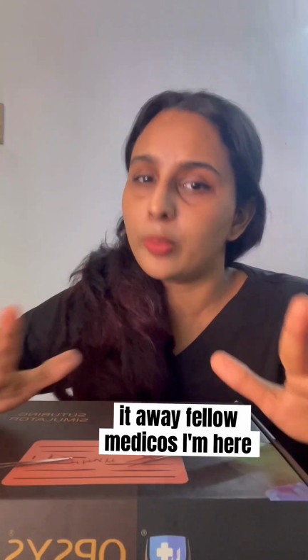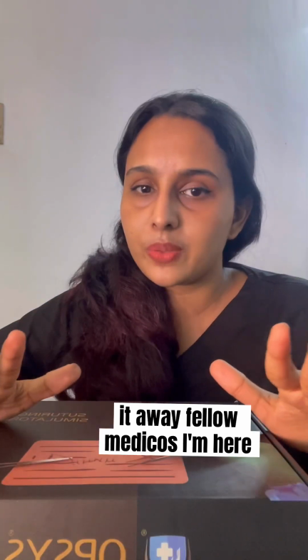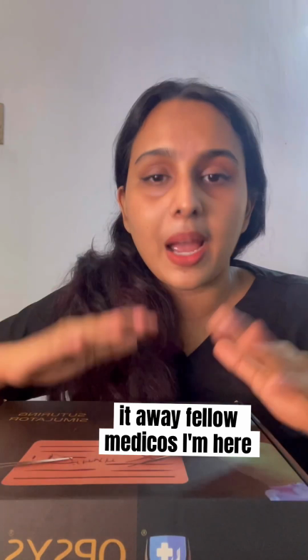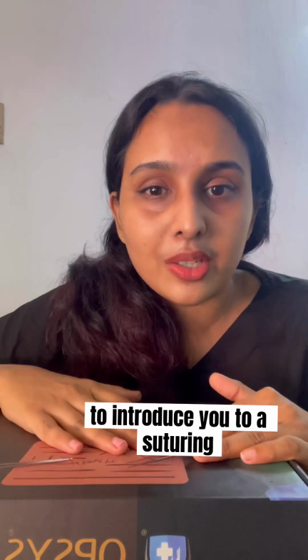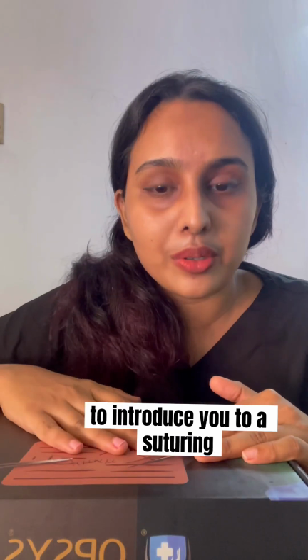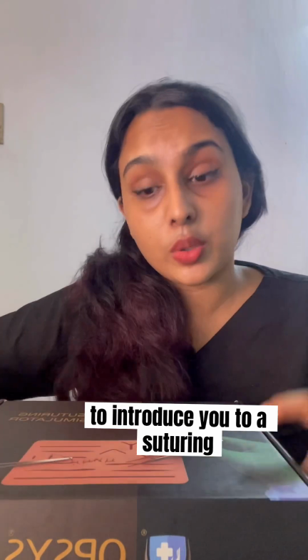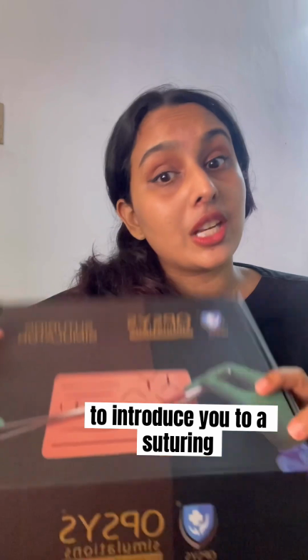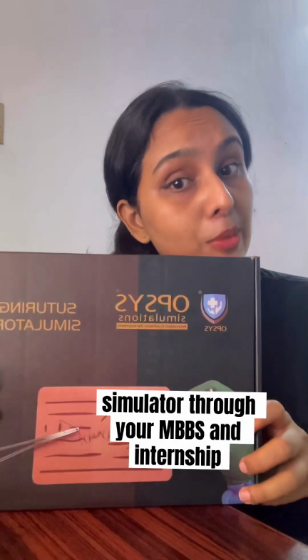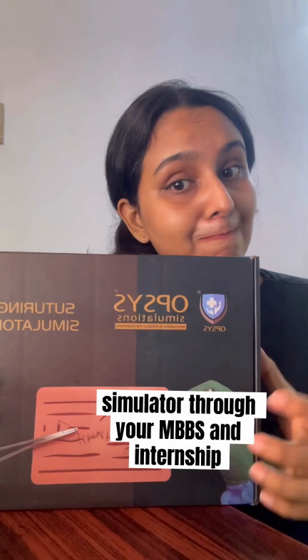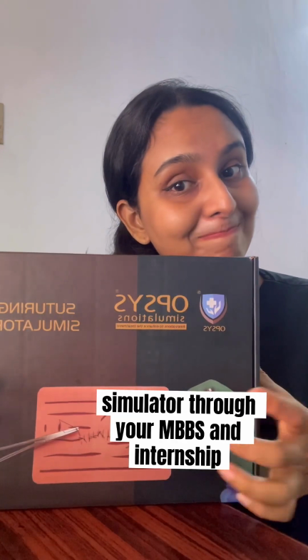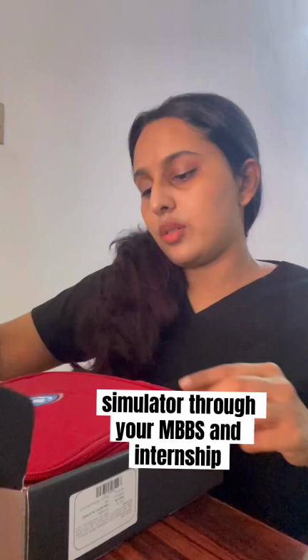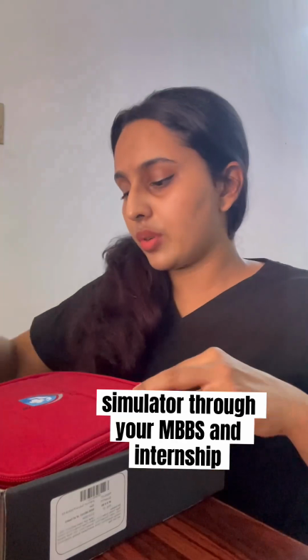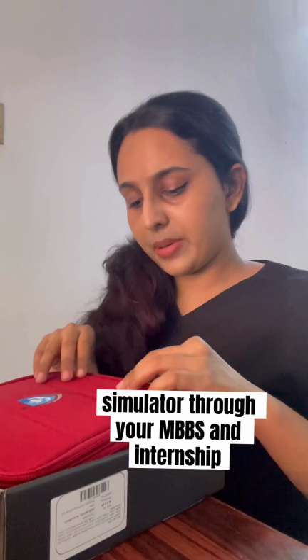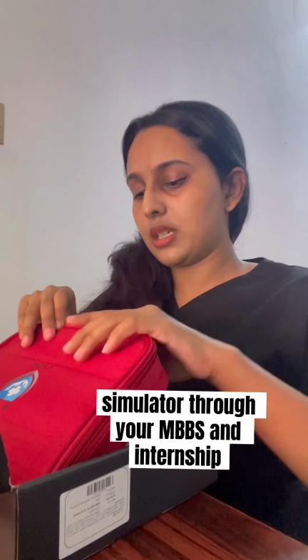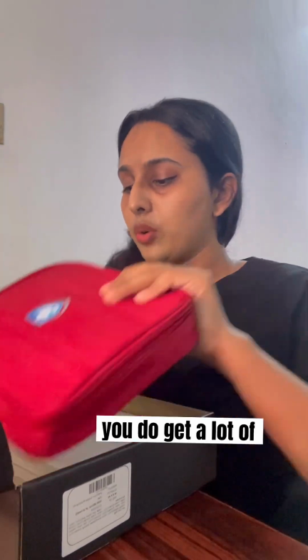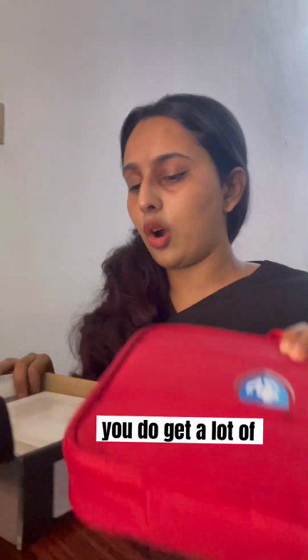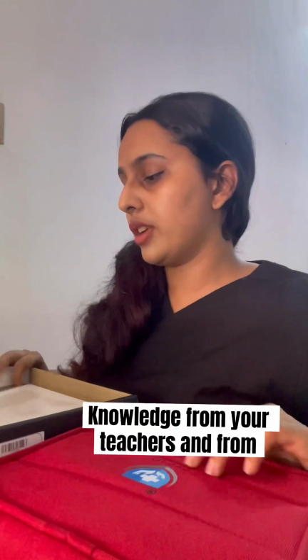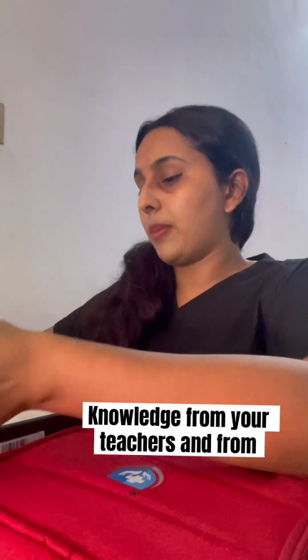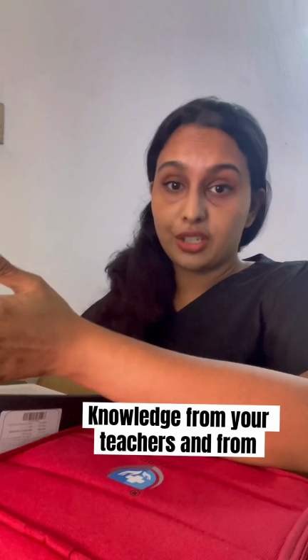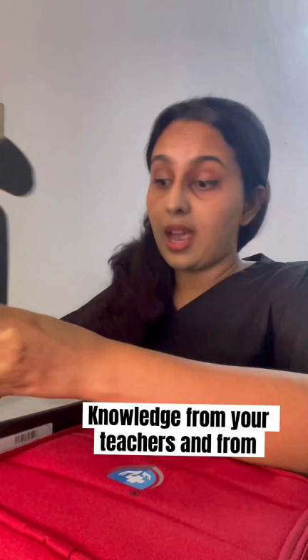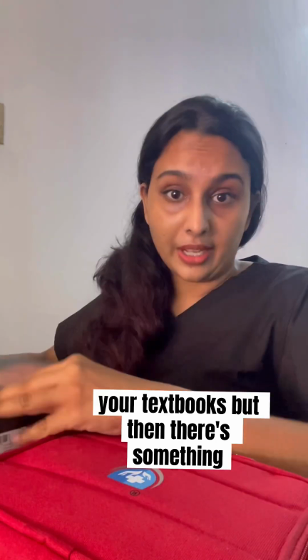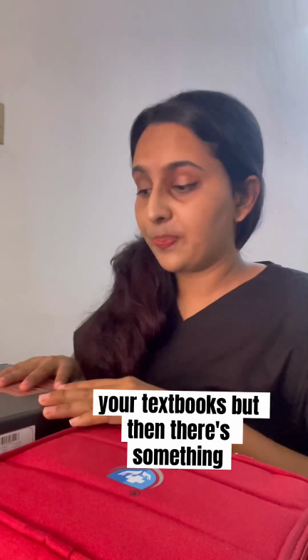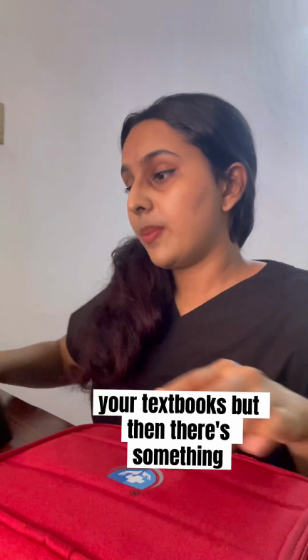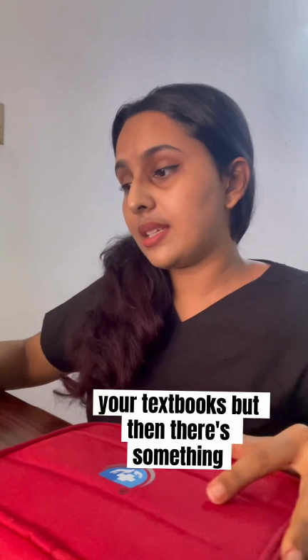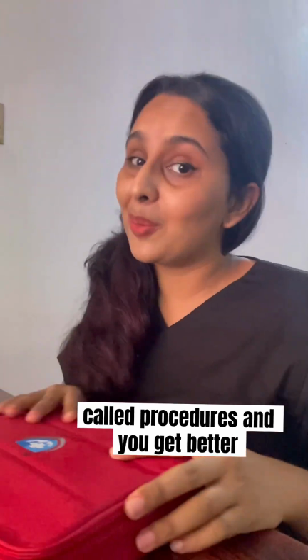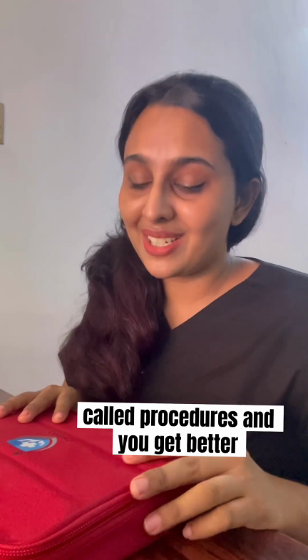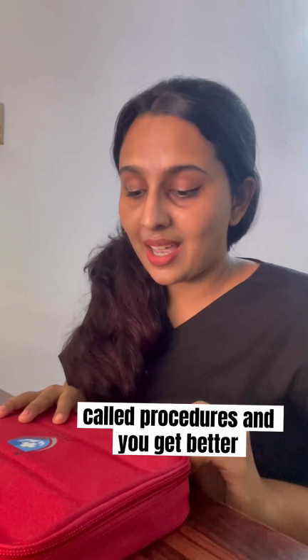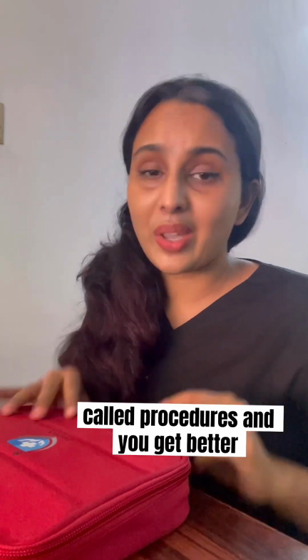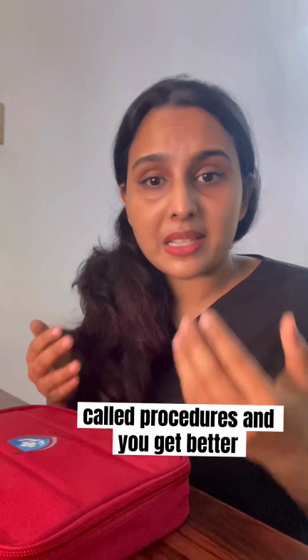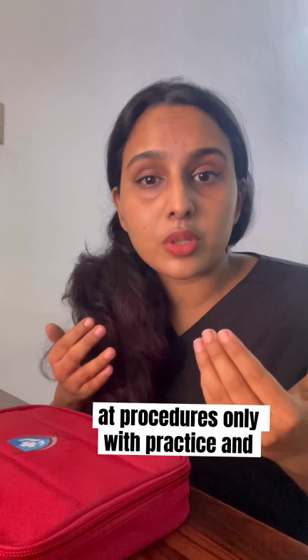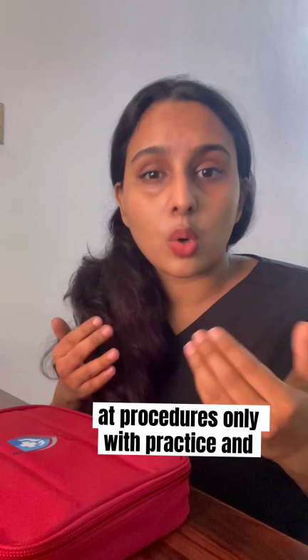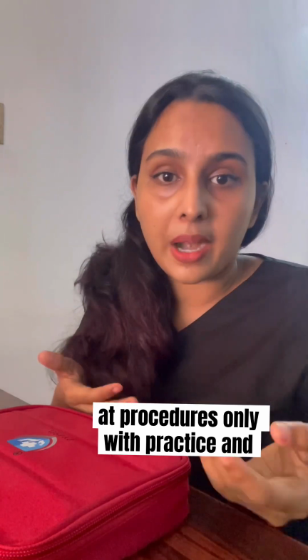Hello medicos, I'm here to introduce you to a suturing simulator. Through your MBBS and internship, you do get a lot of knowledge from your teachers and from your textbooks. But then there's something called procedures, and you get better at procedures only with practice.